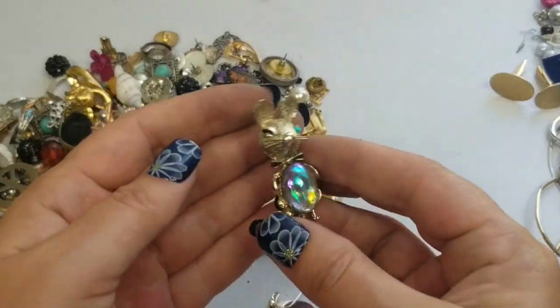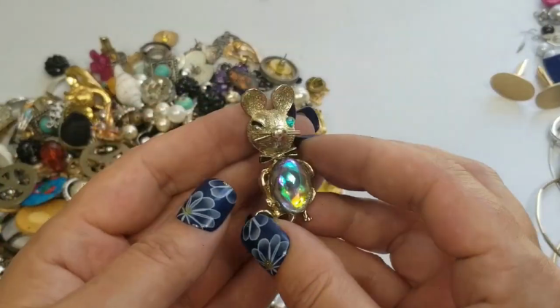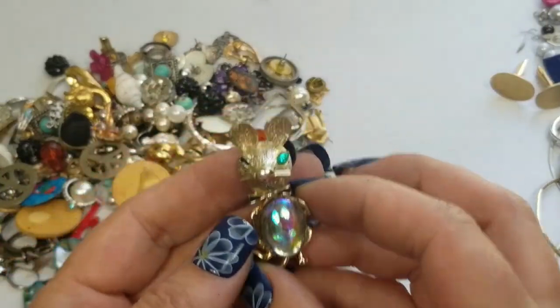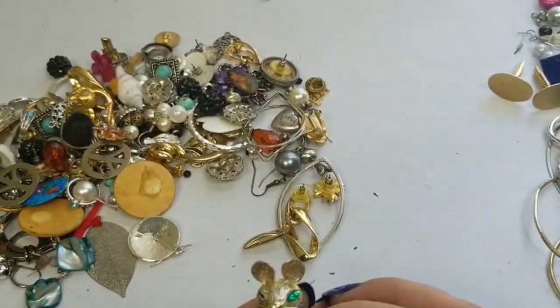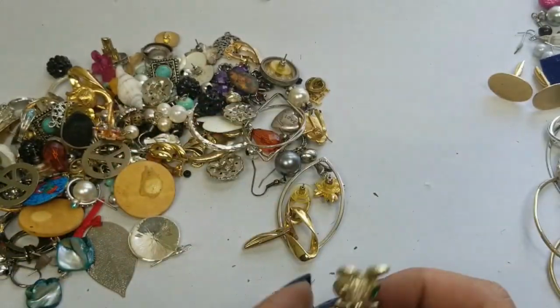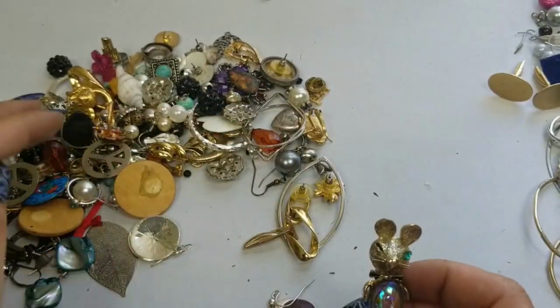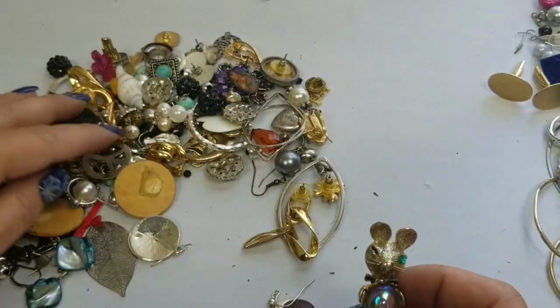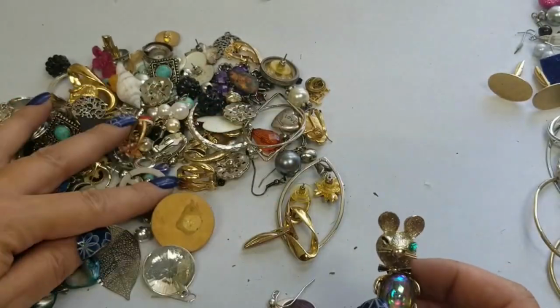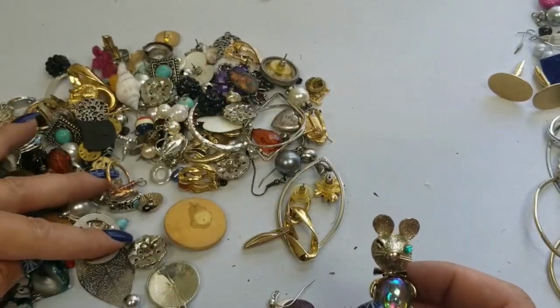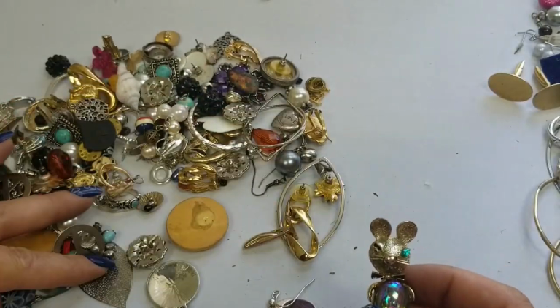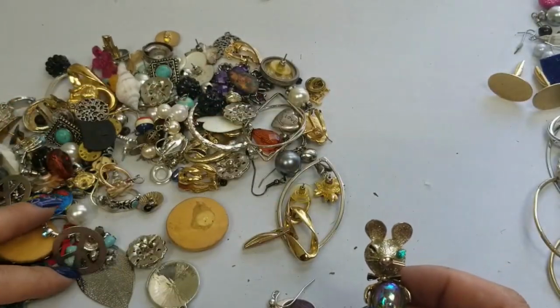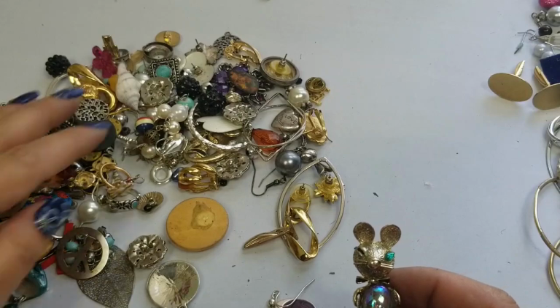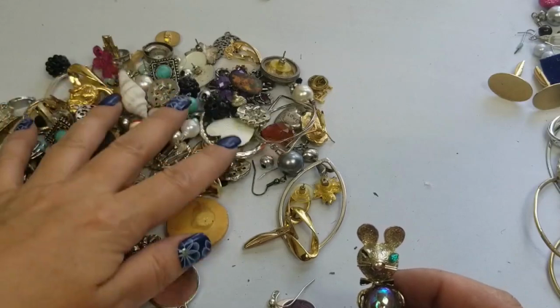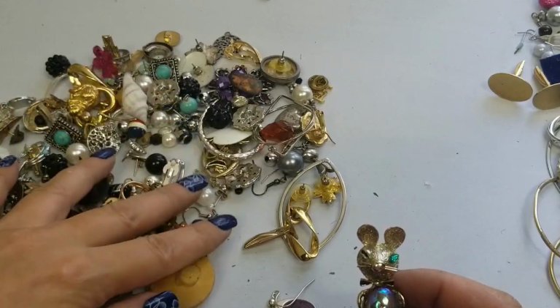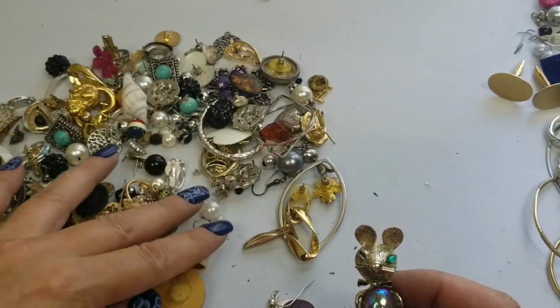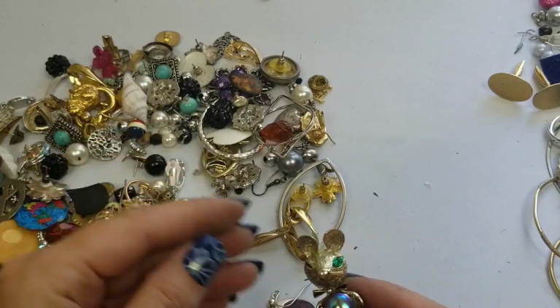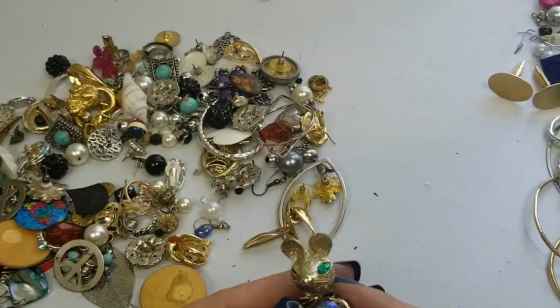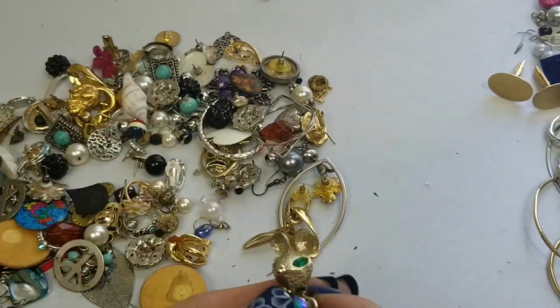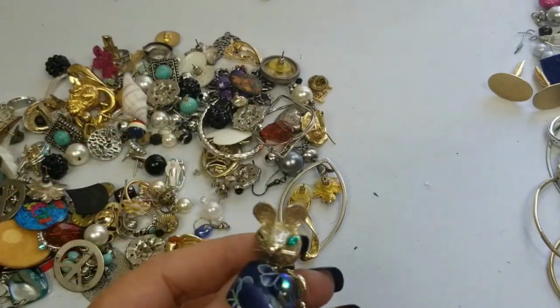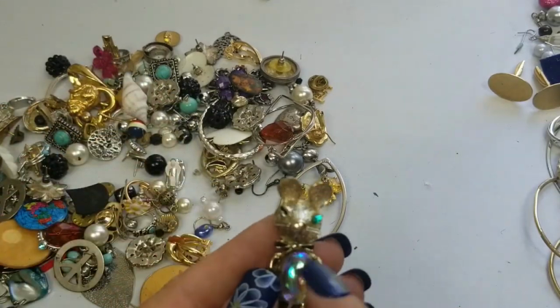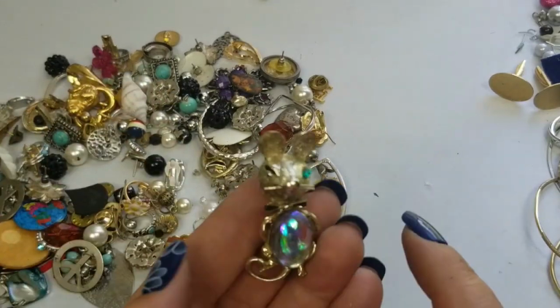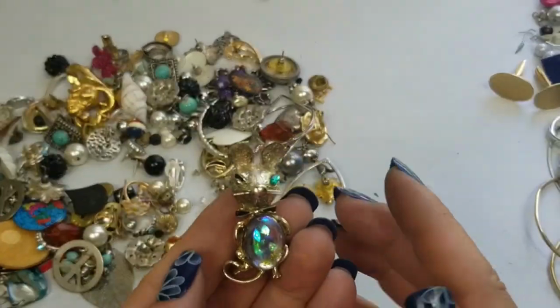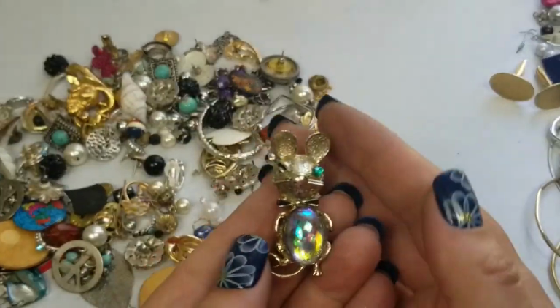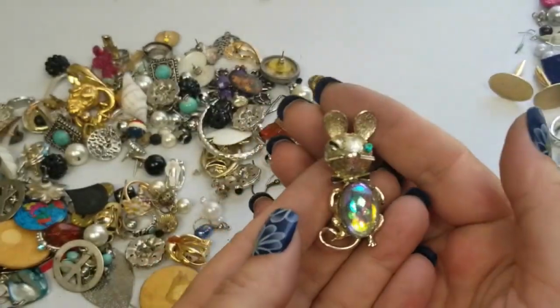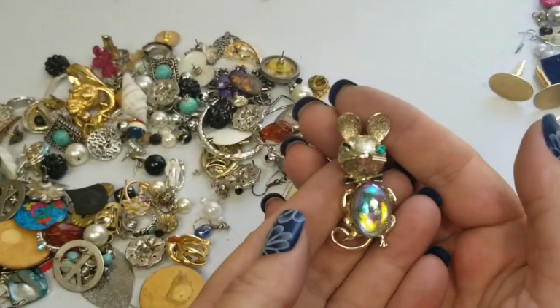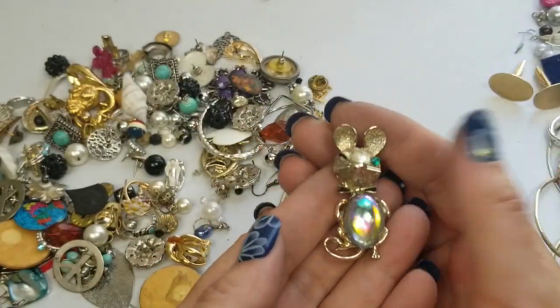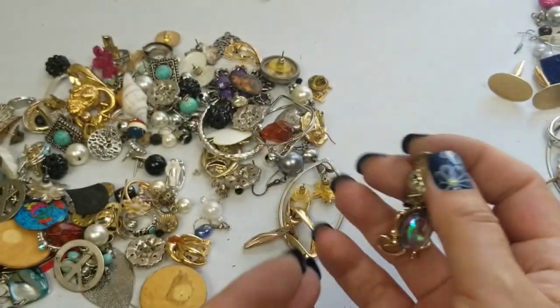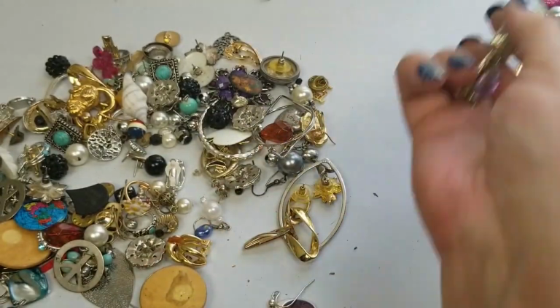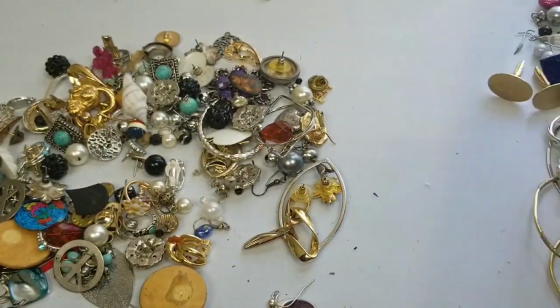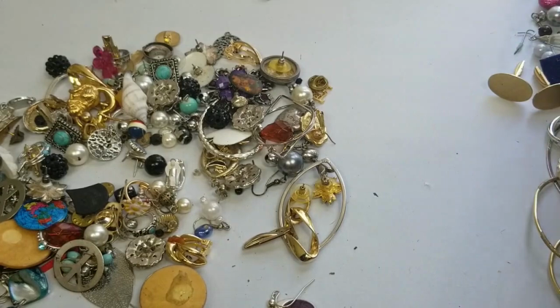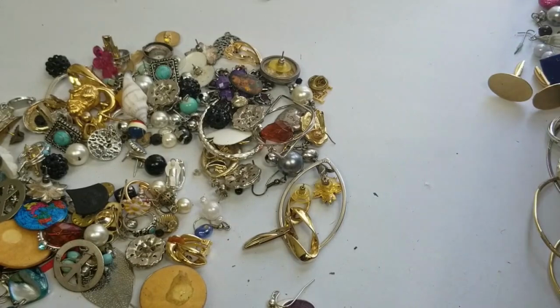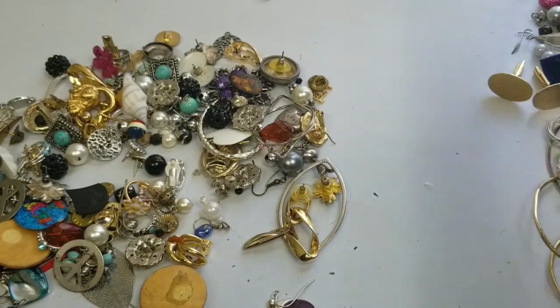This is so adorable — I wonder if the stone is in here. It's missing the stone for the eye. It's so cute, I'll put it with the brooches.